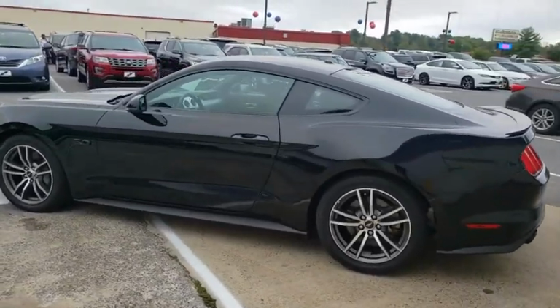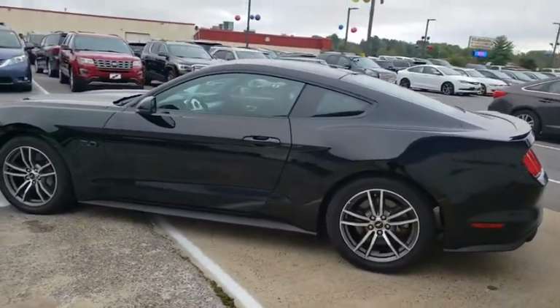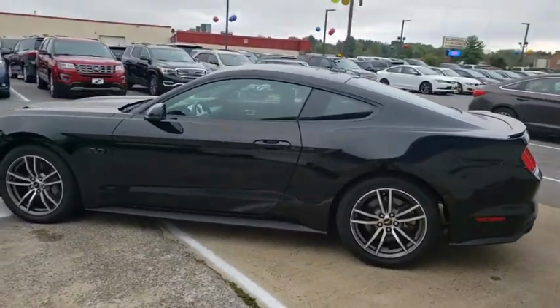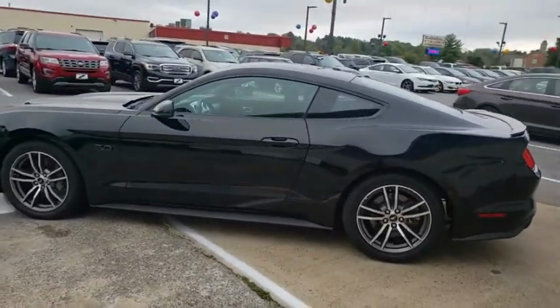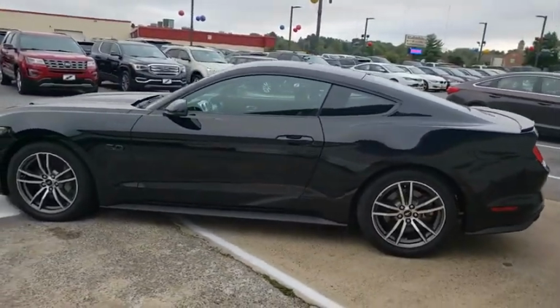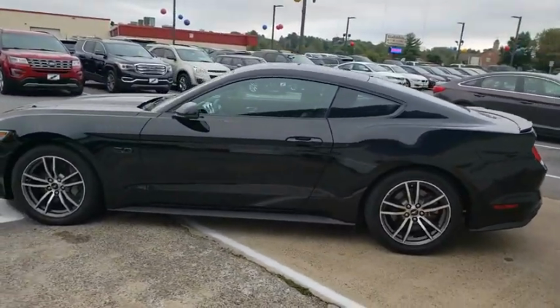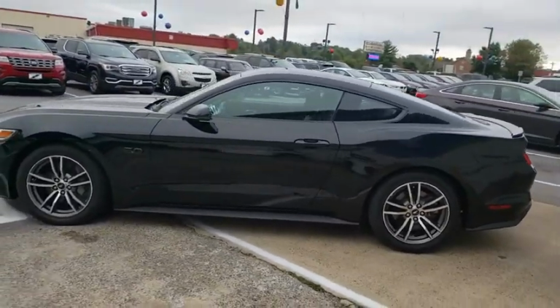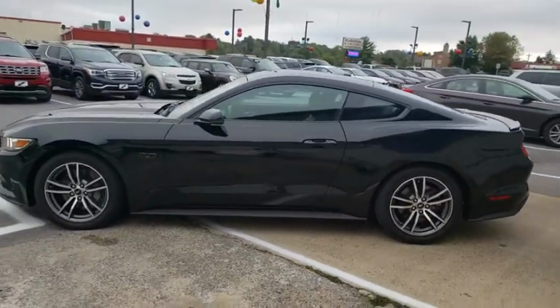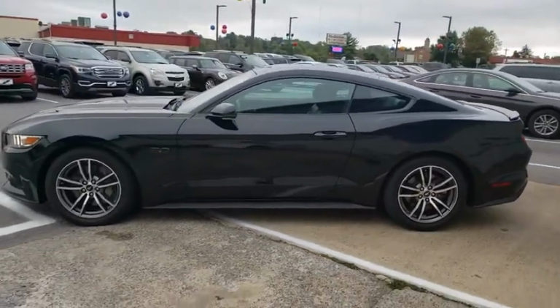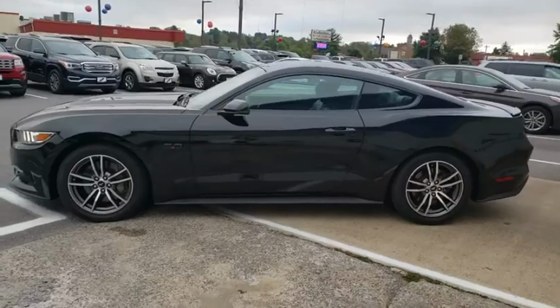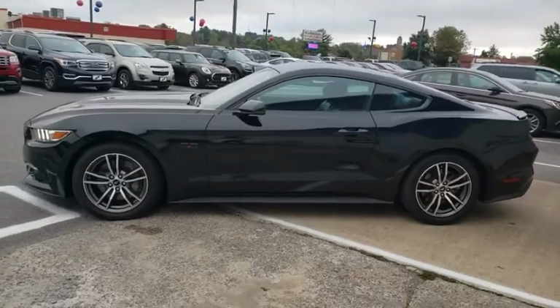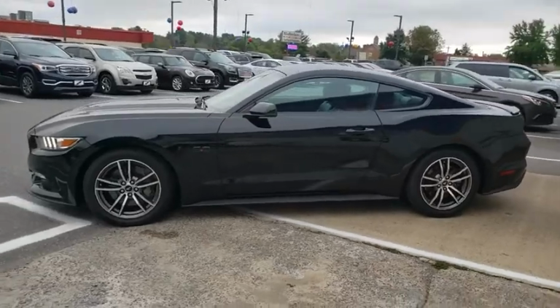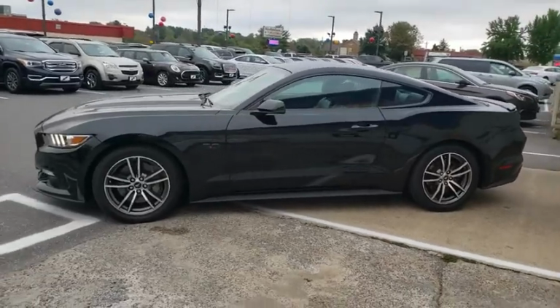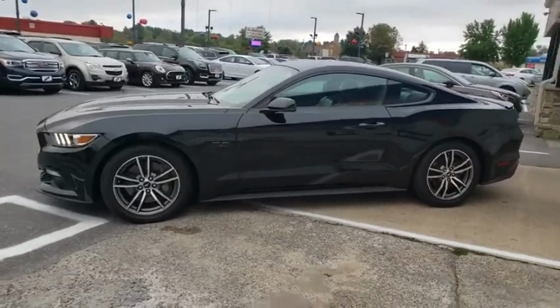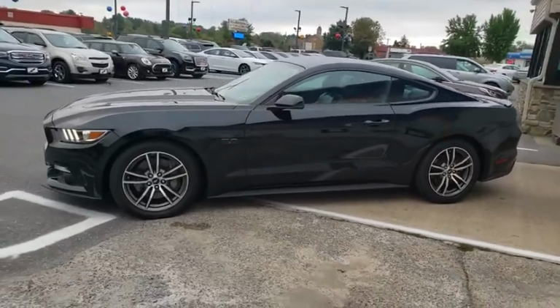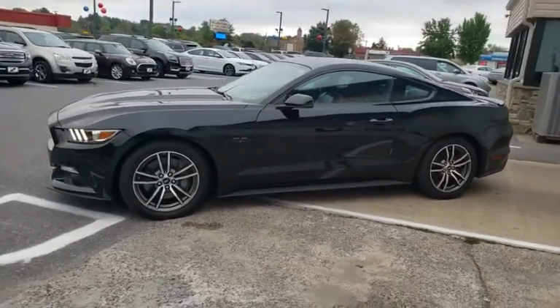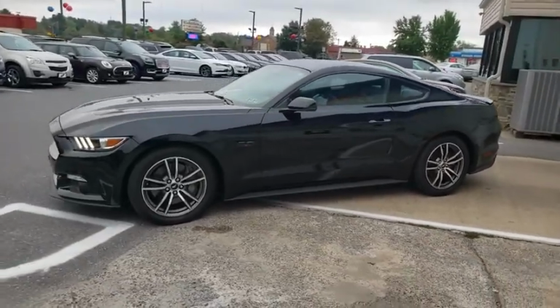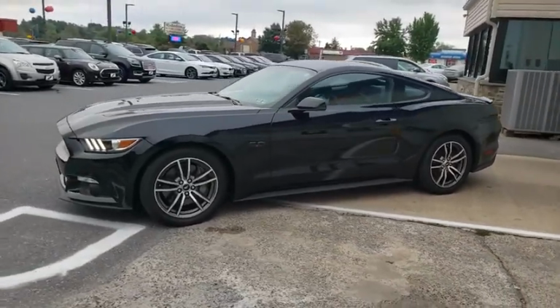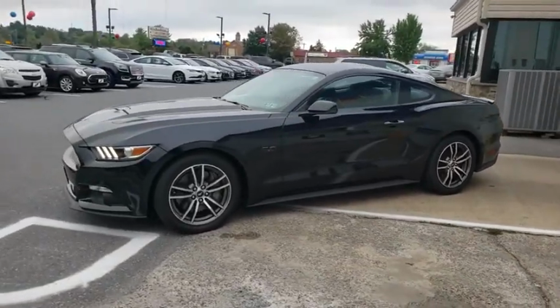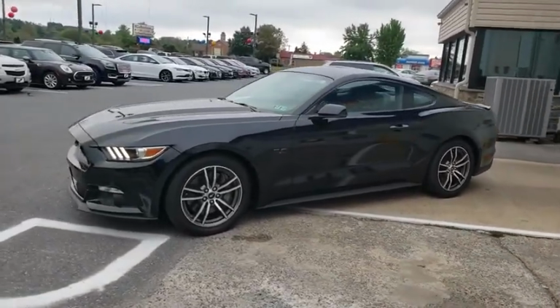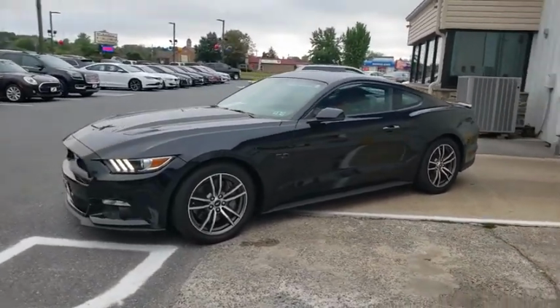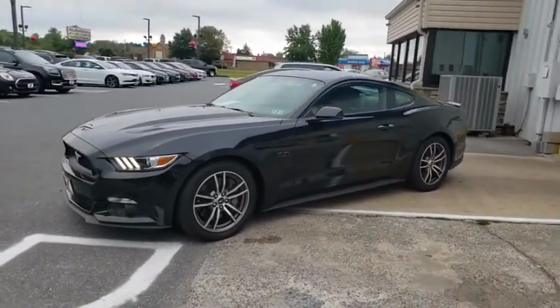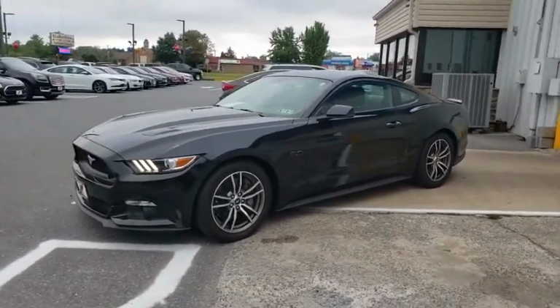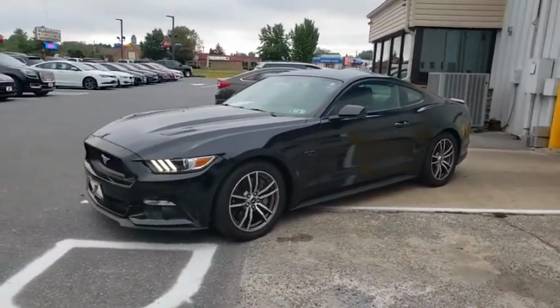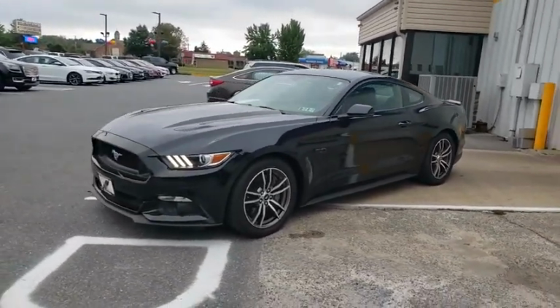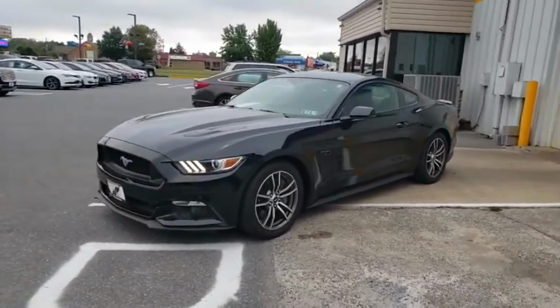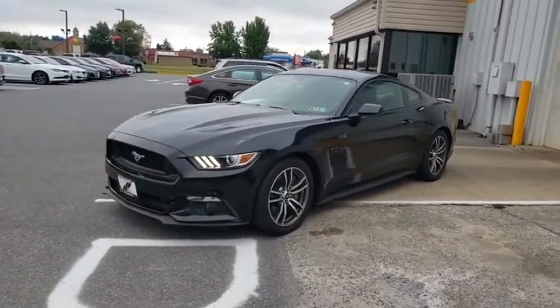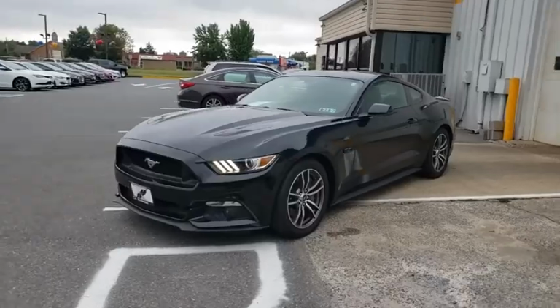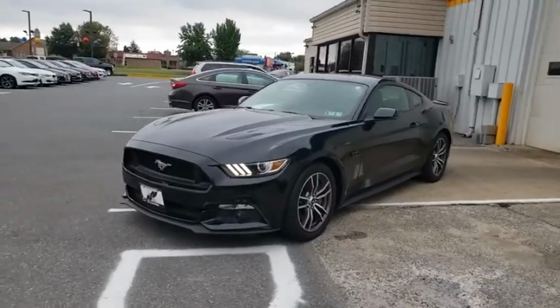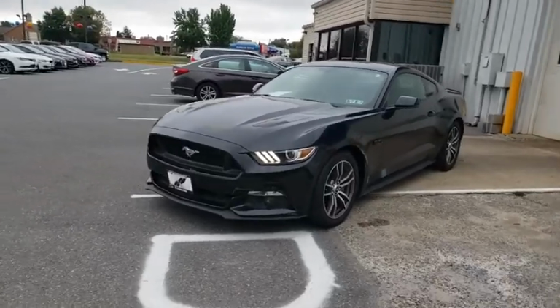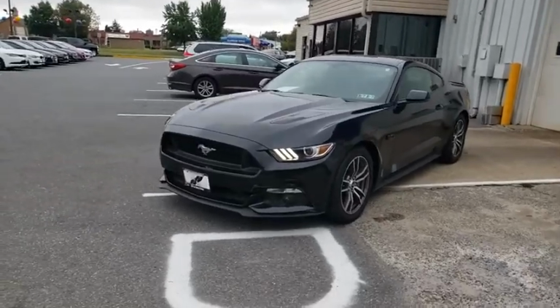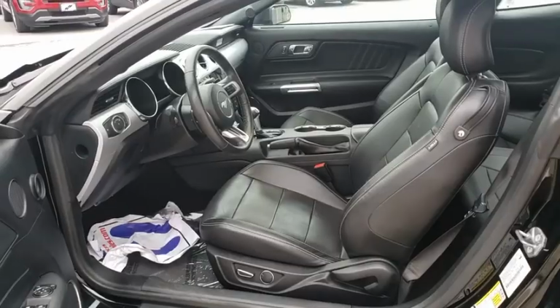Fog lights, overhead console, and brake assist. This vehicle offers reliability and good looks at a great price. So come in and take a test drive today.